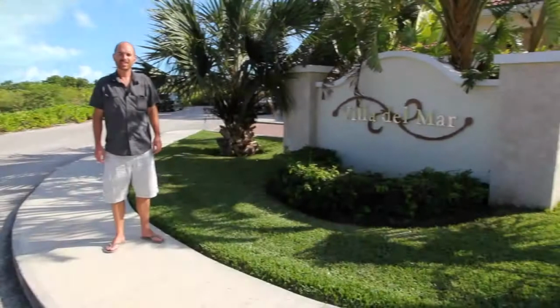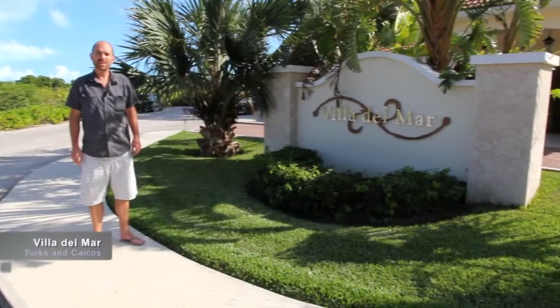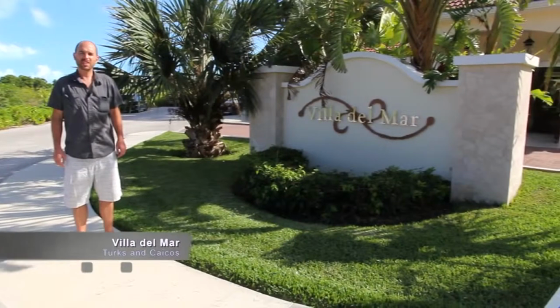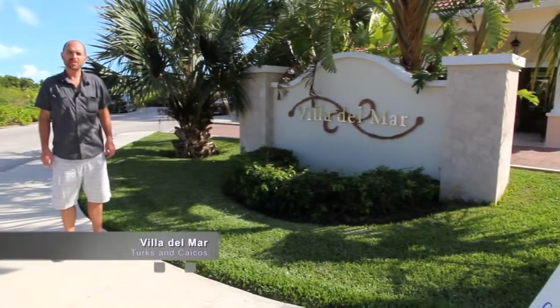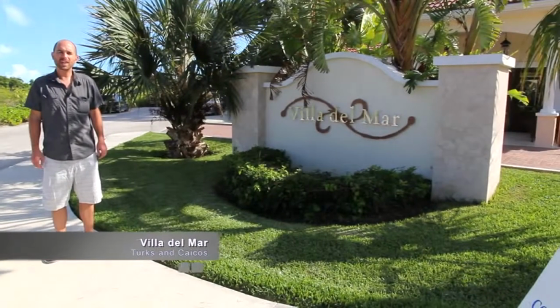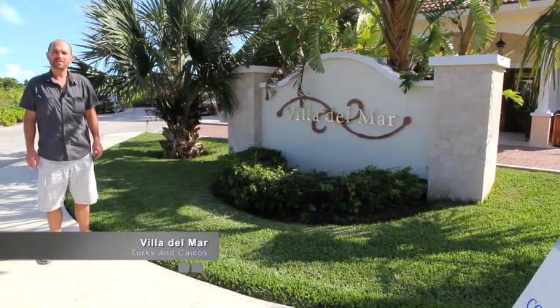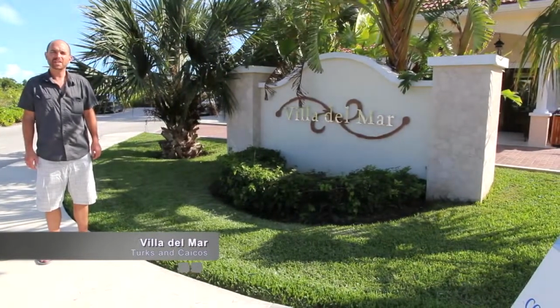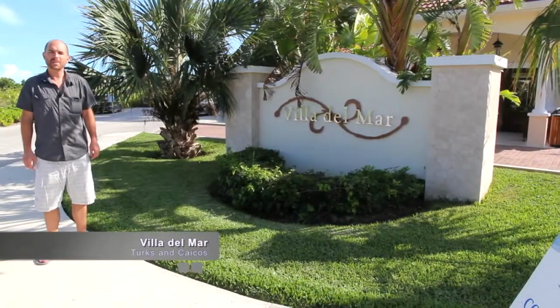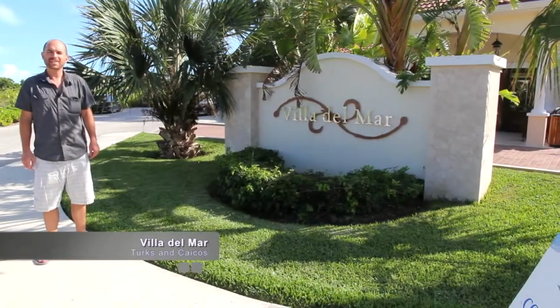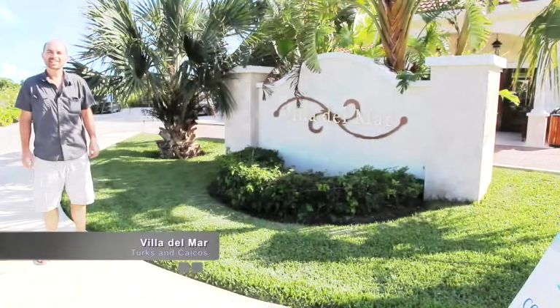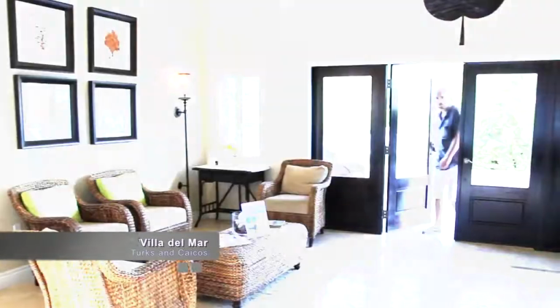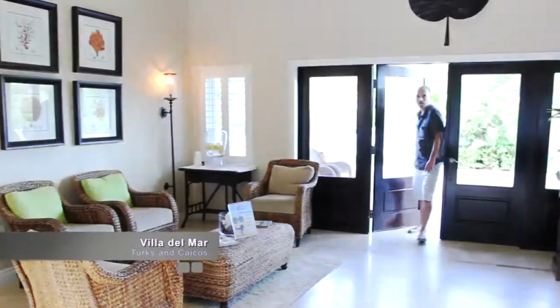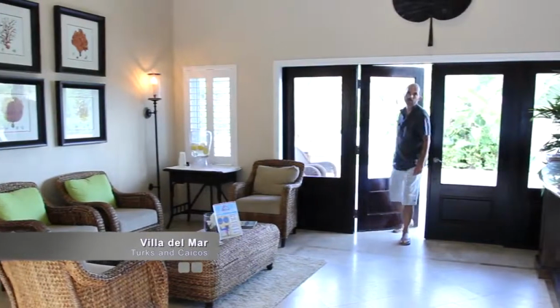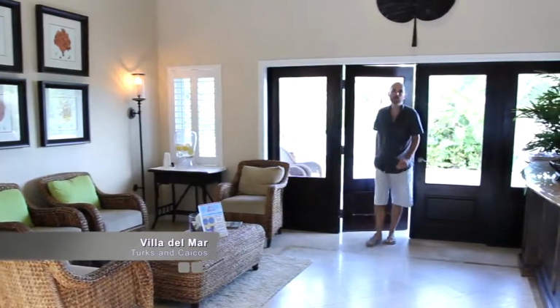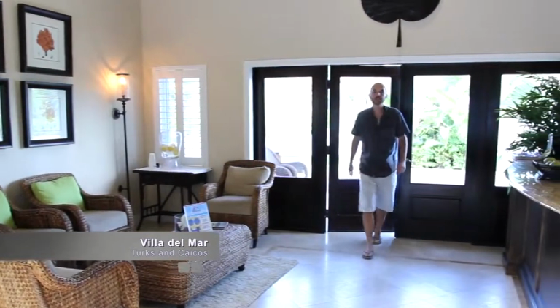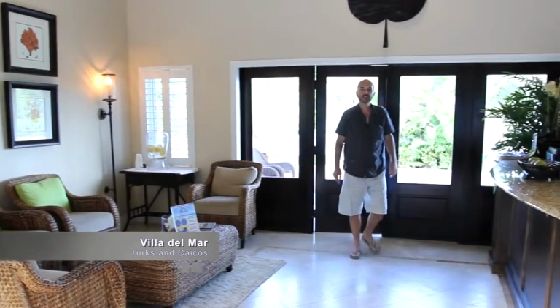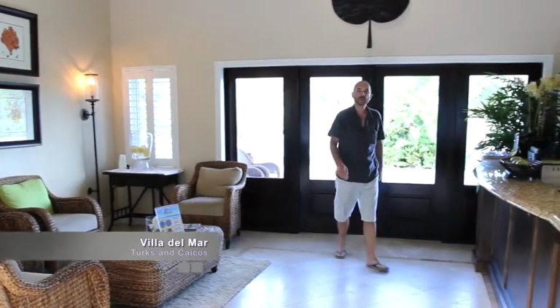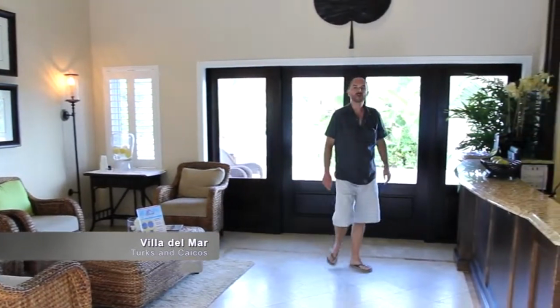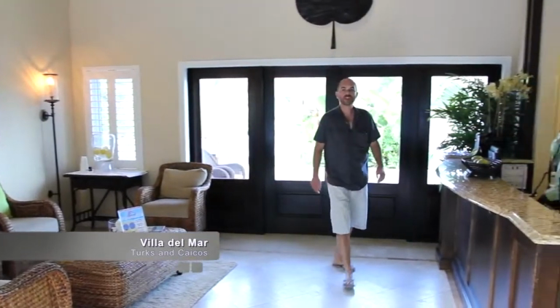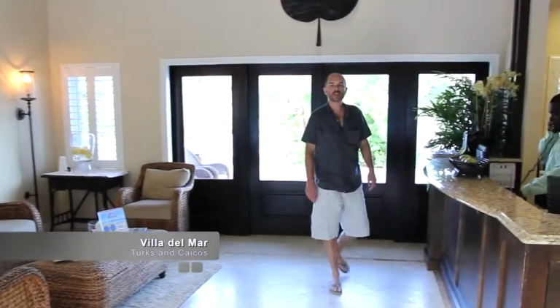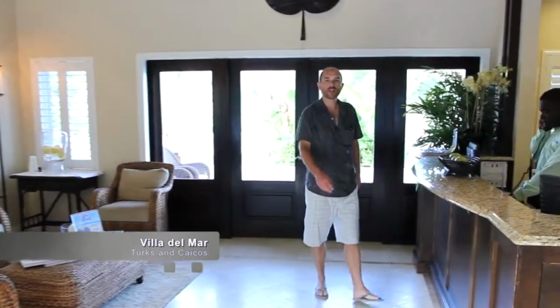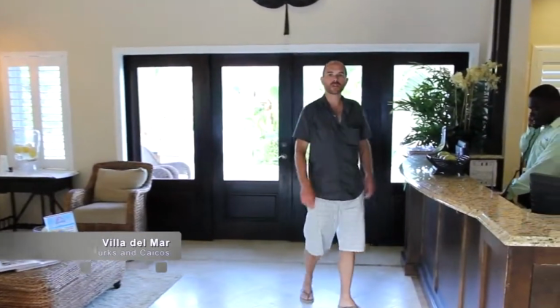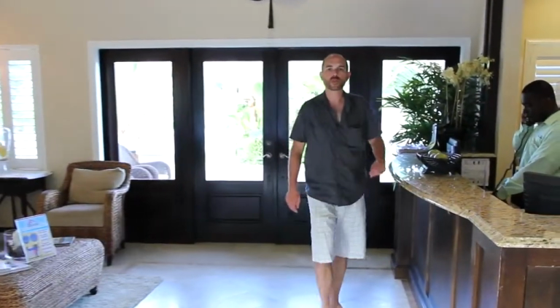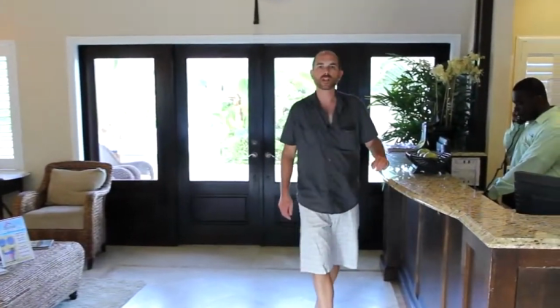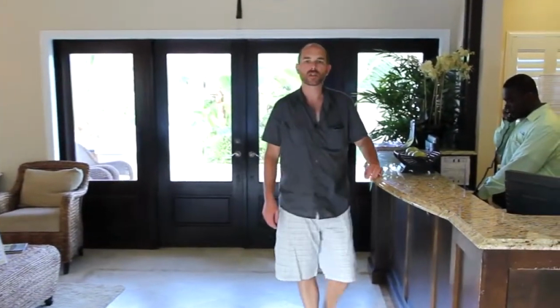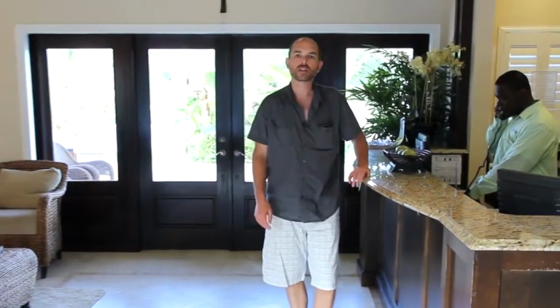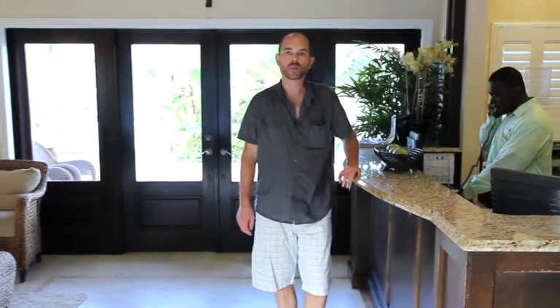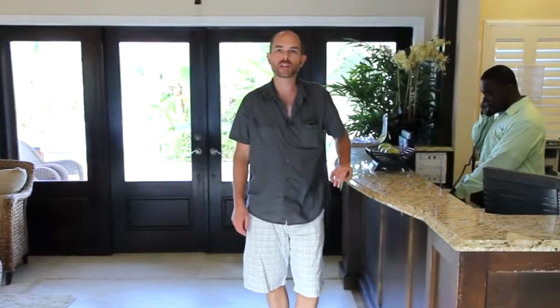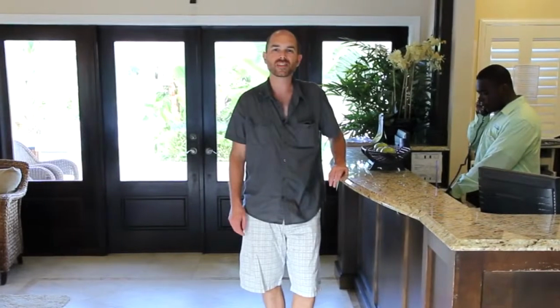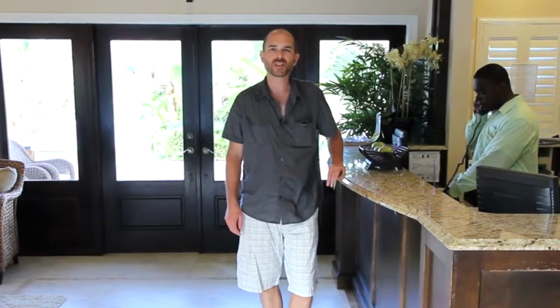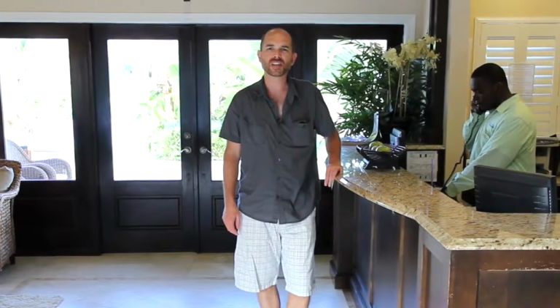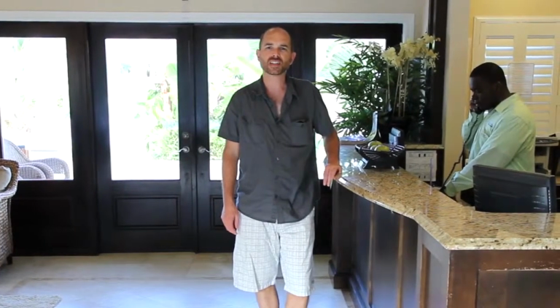Today we're going to take a look at the Villa Del Mar. This small boutique hotel offers affordable luxury and is one of the best values on the island.